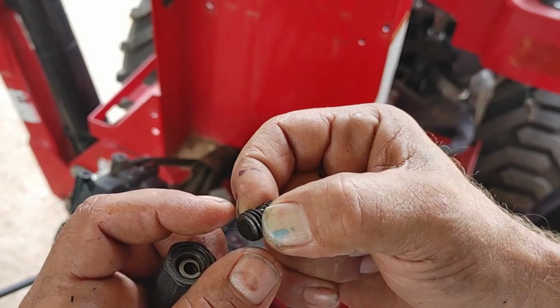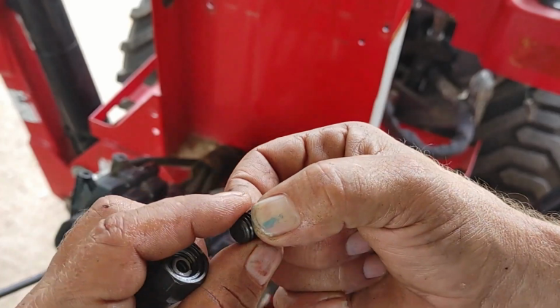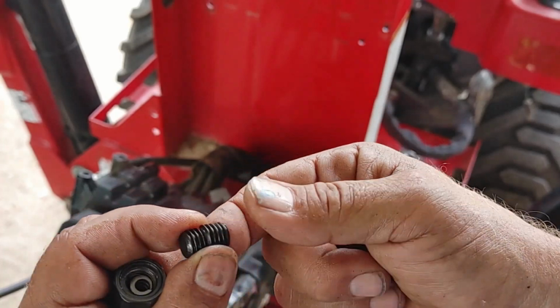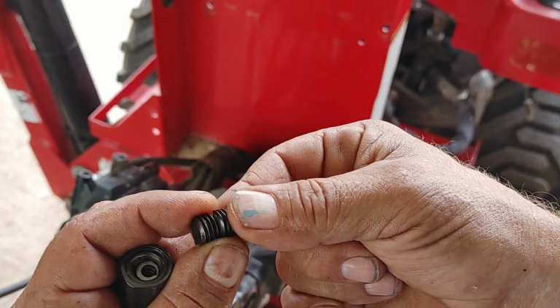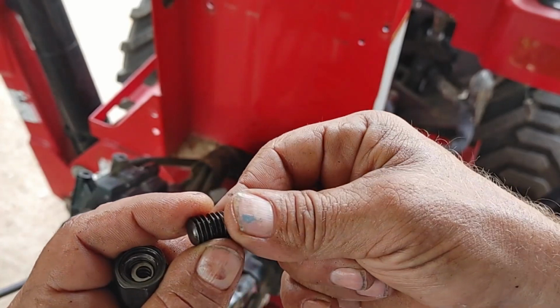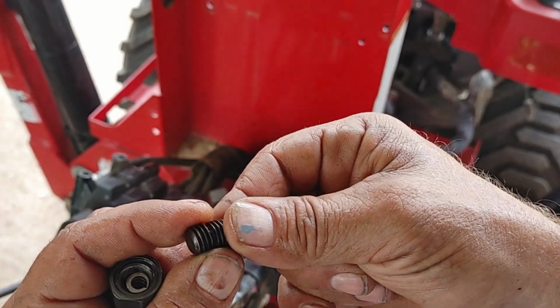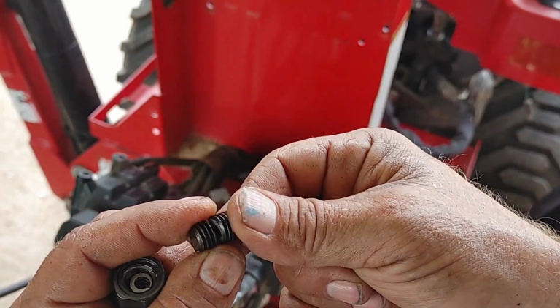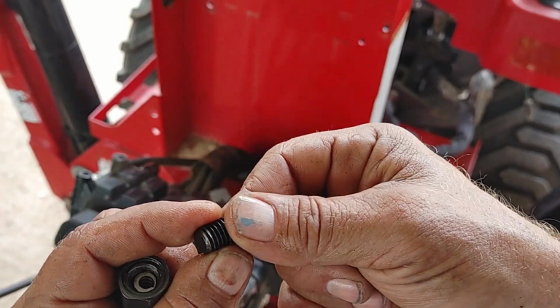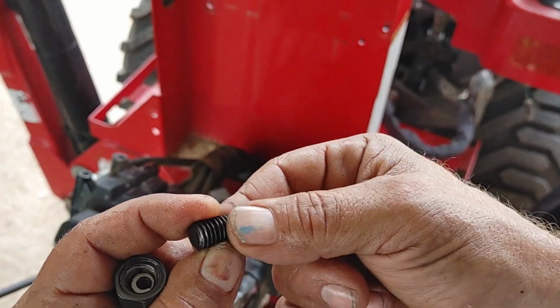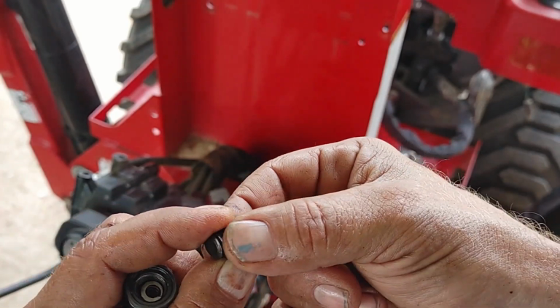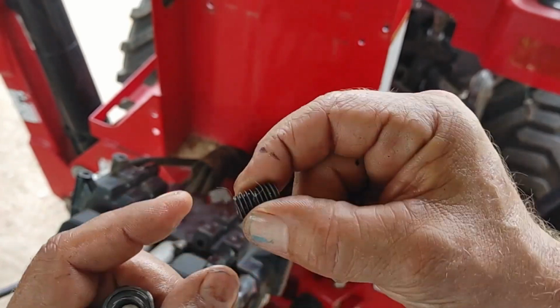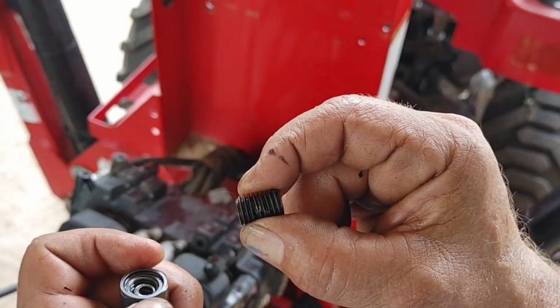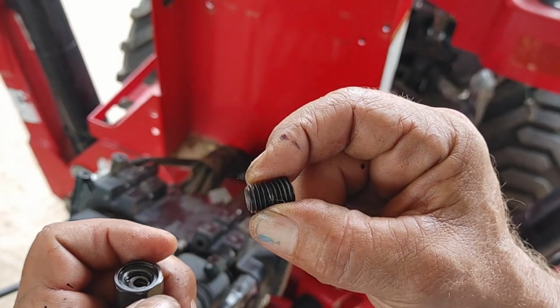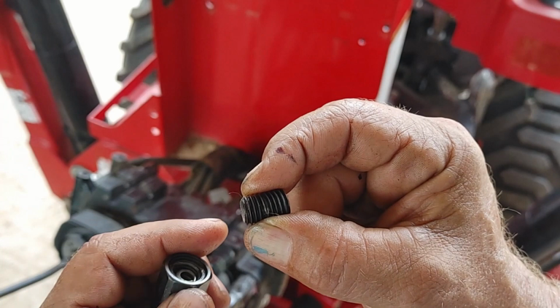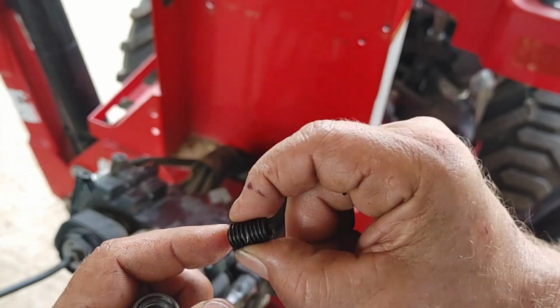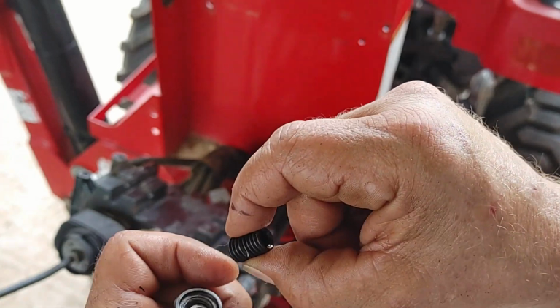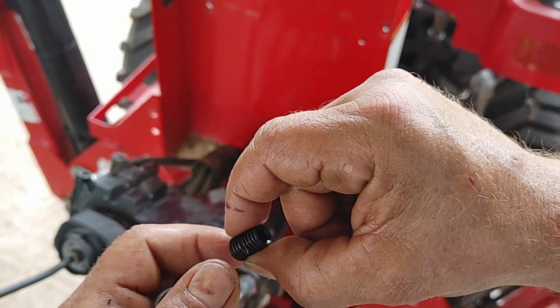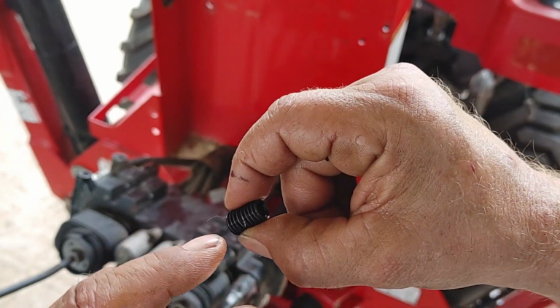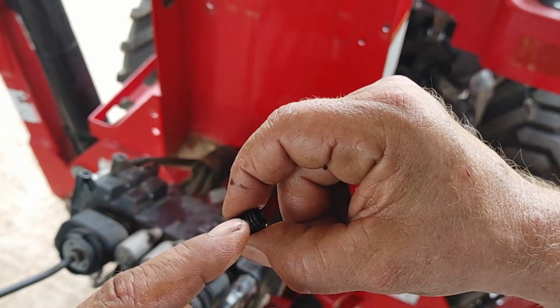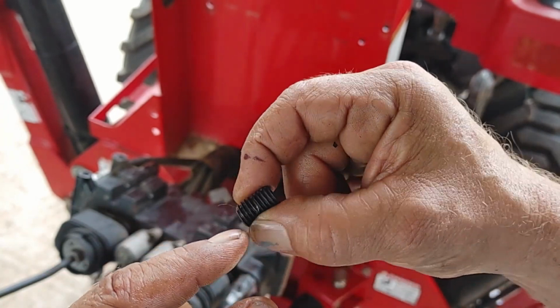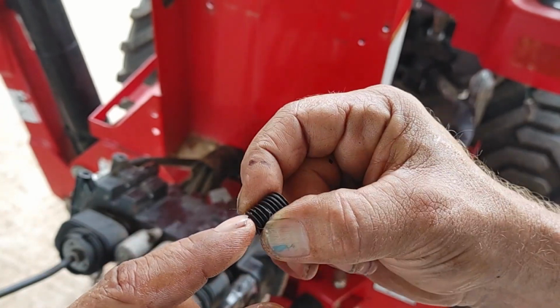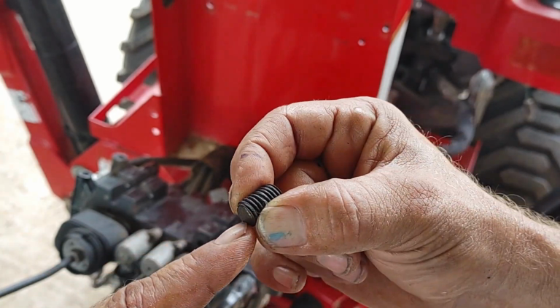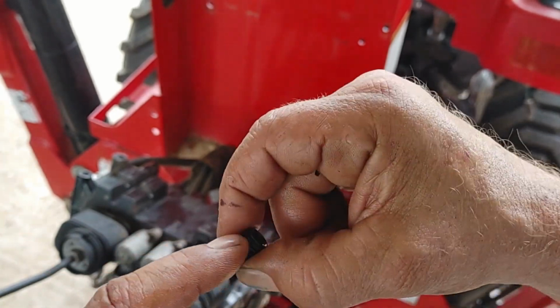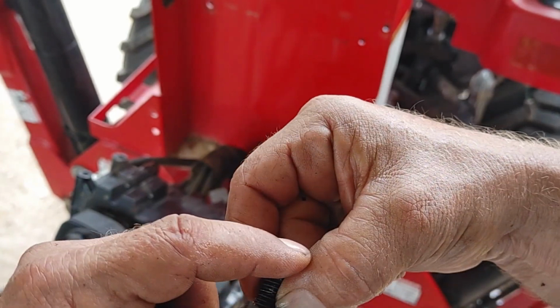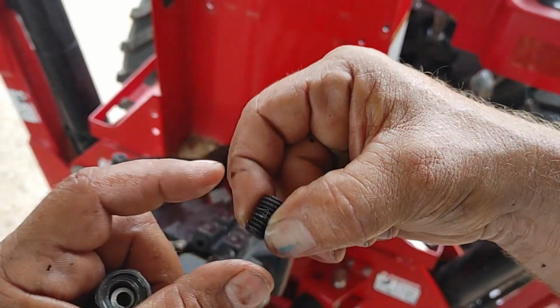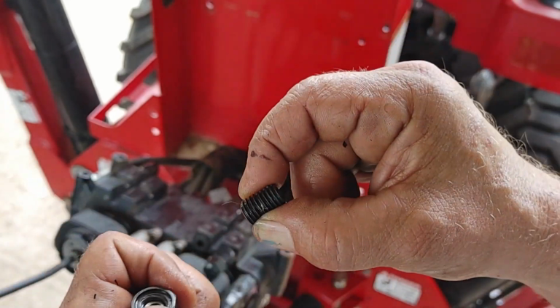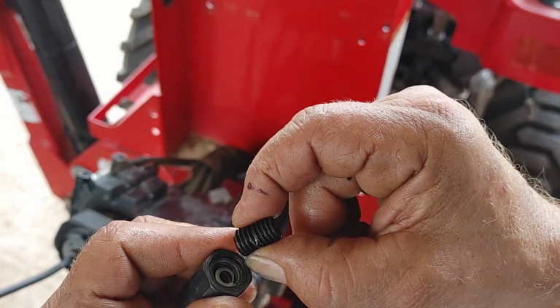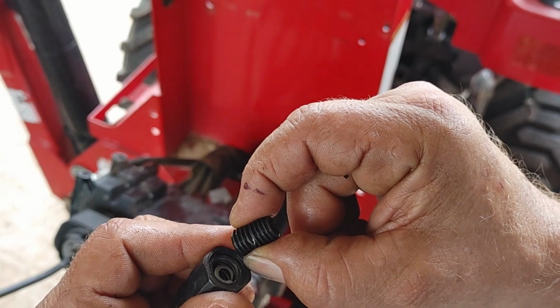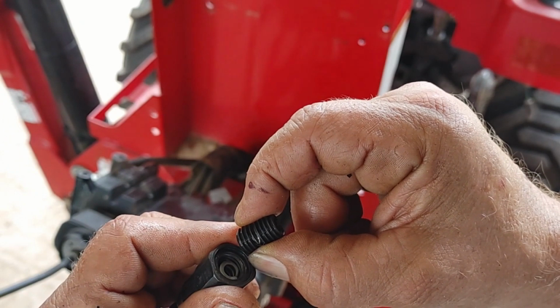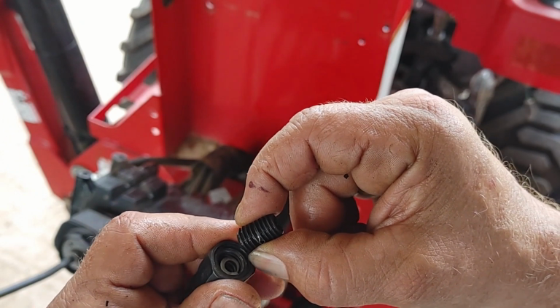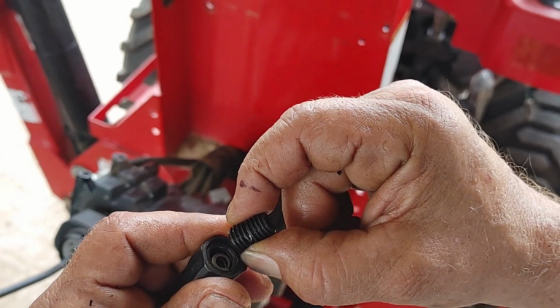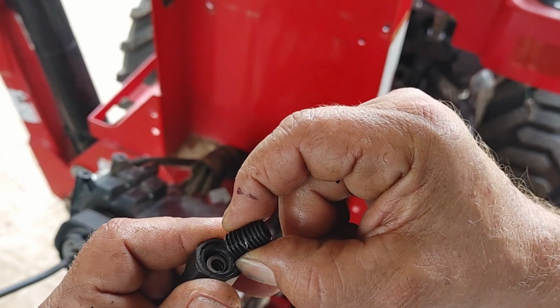If I can get roughly the same thread, same diameter, same length — as long as I get the same thread depth, because it broke off flush with this edge right here — I should be good to go.